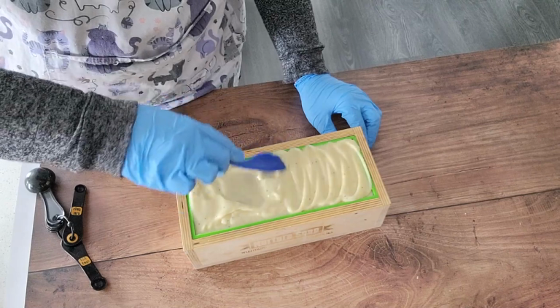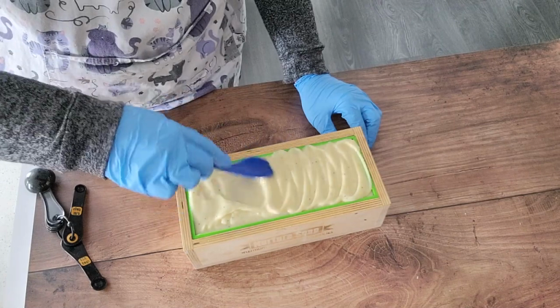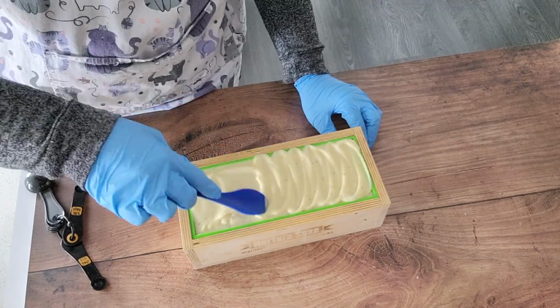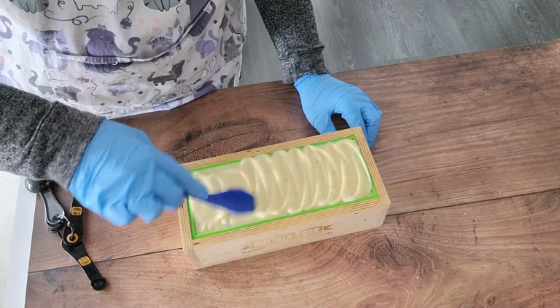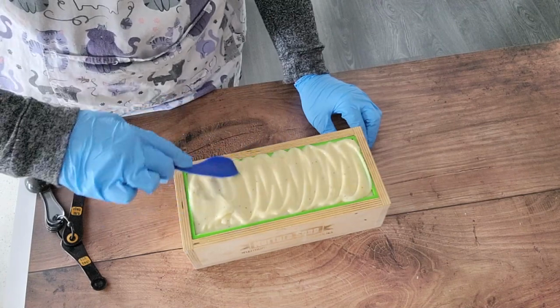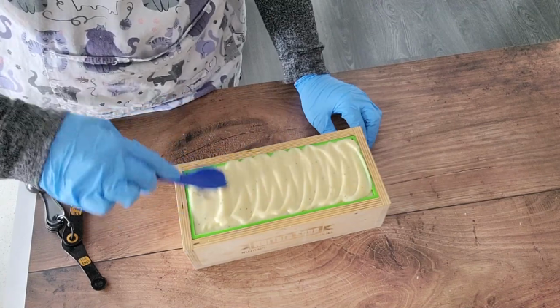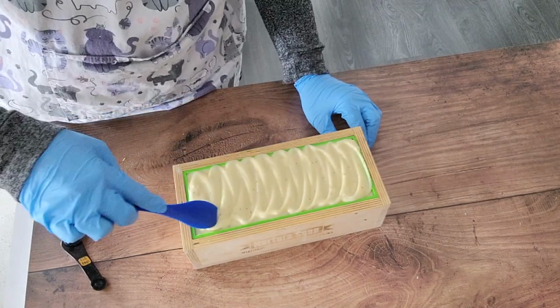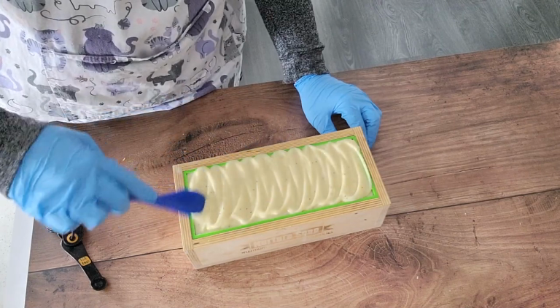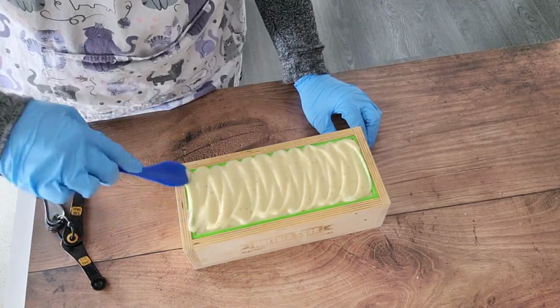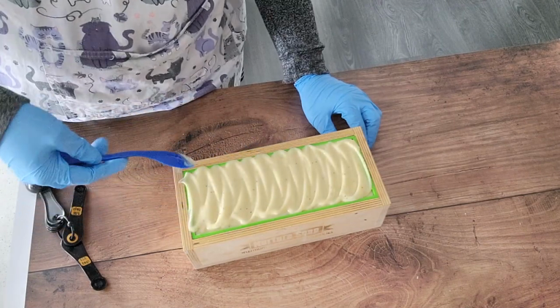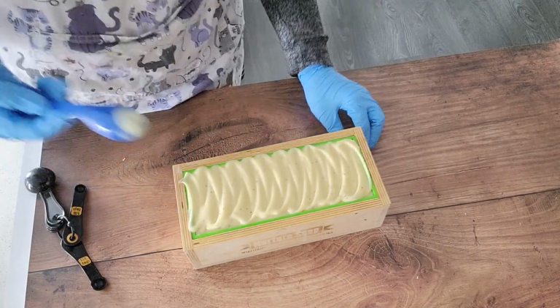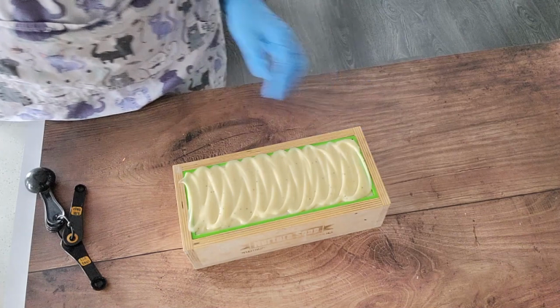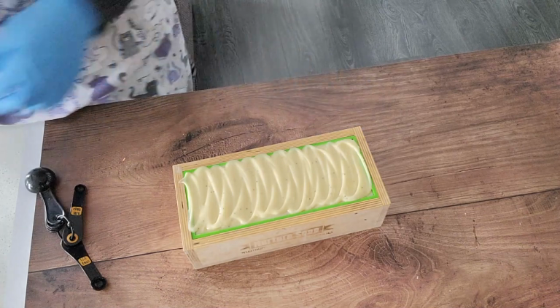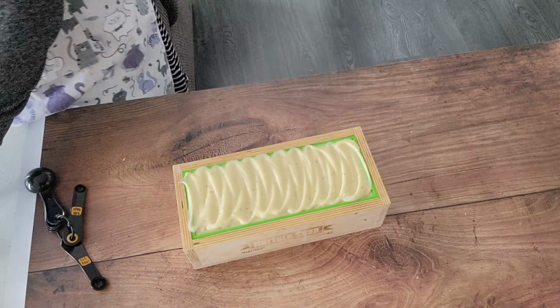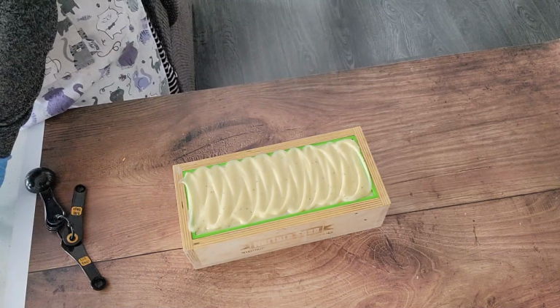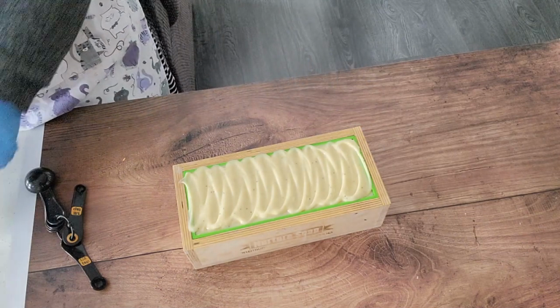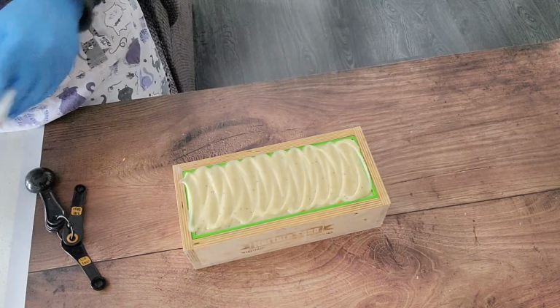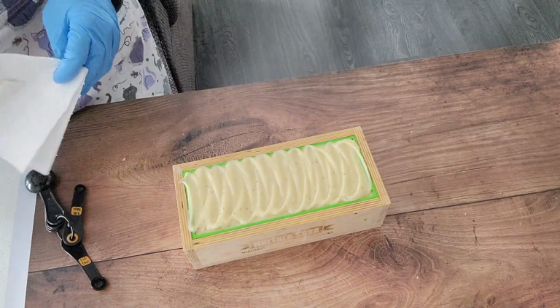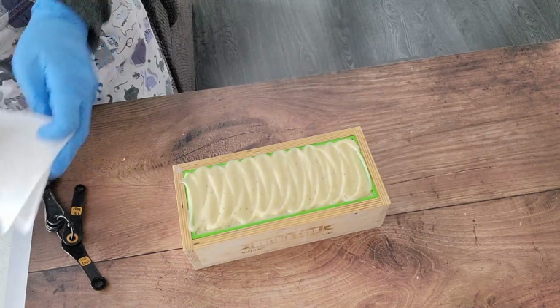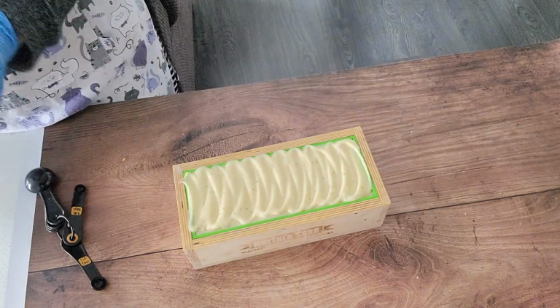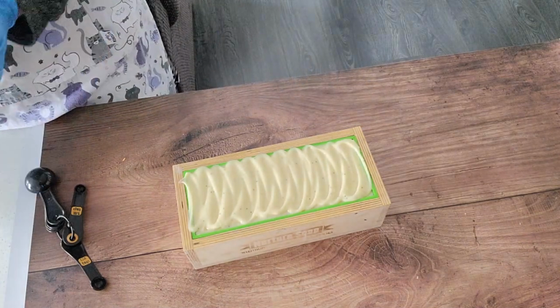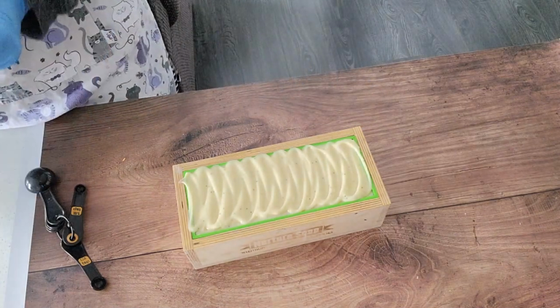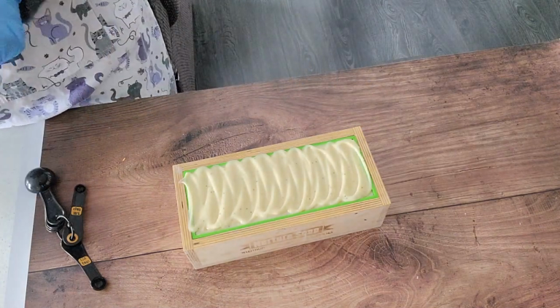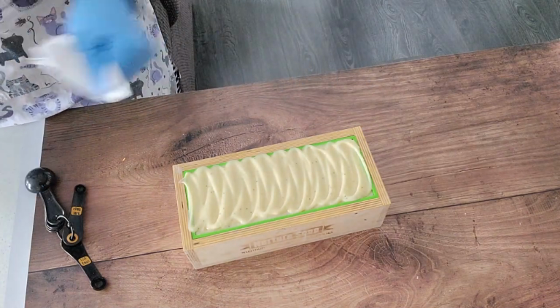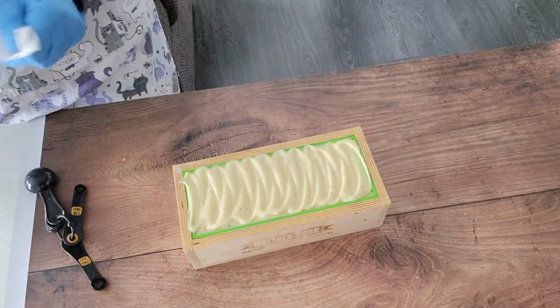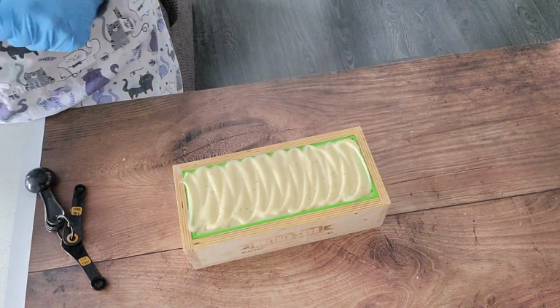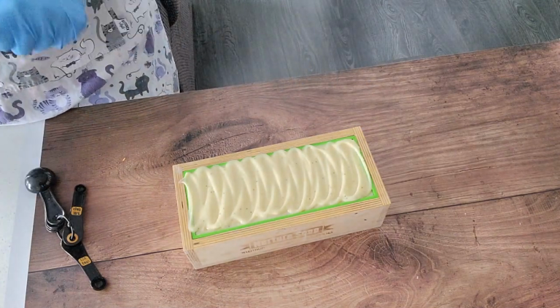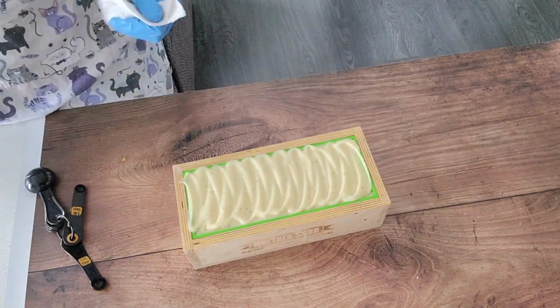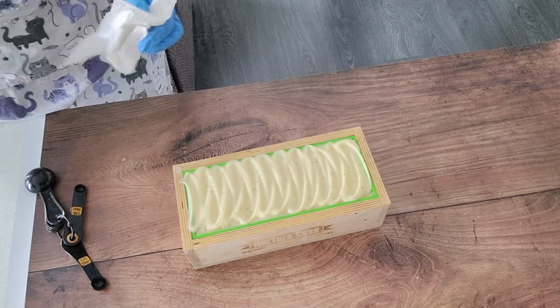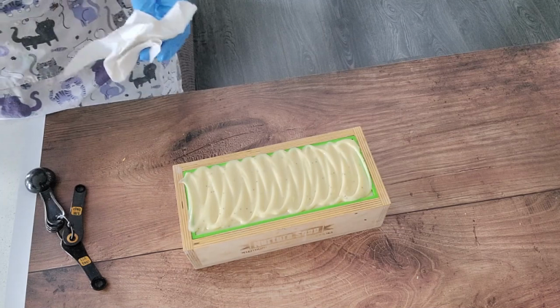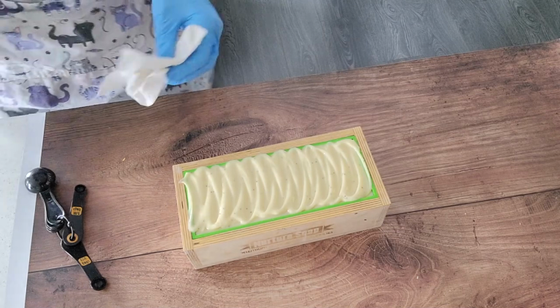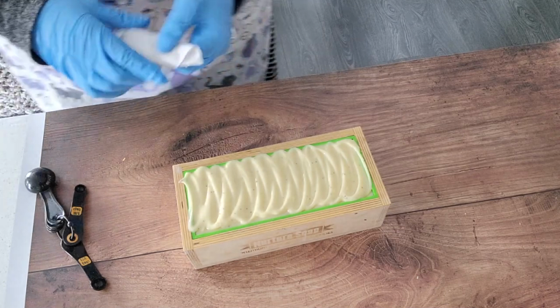Just a regular swoop top, nice and smooth and creamy. And then clean up the edges.